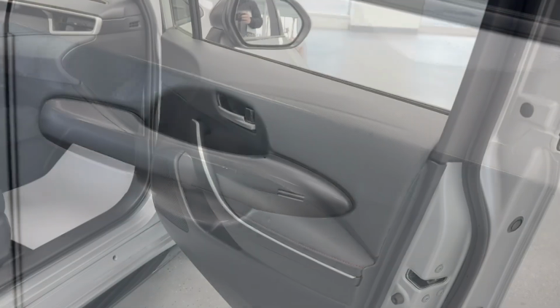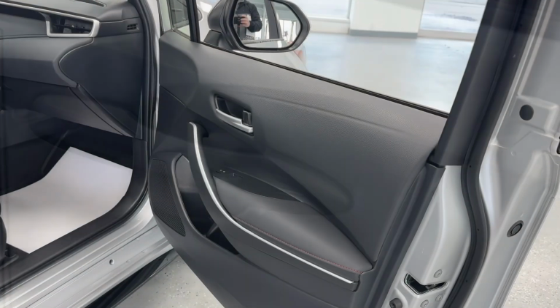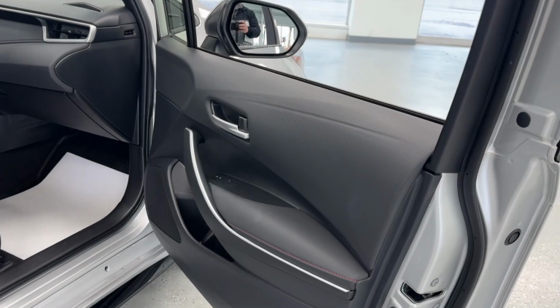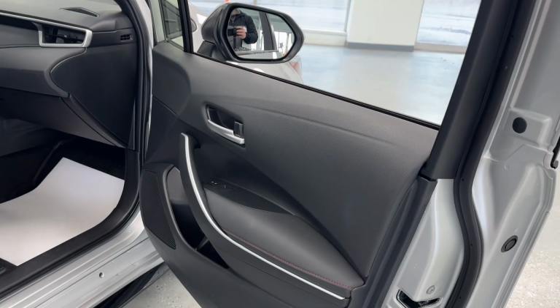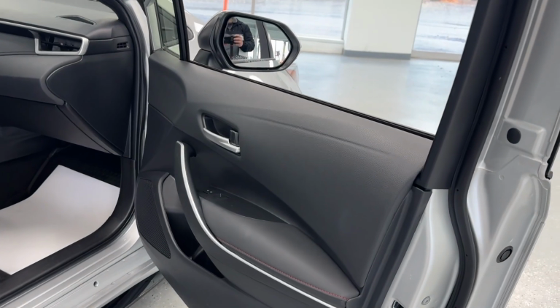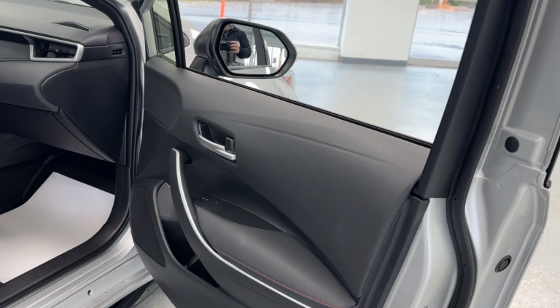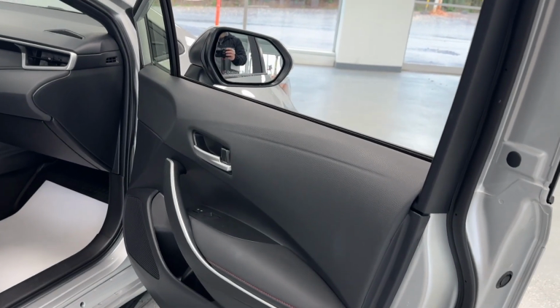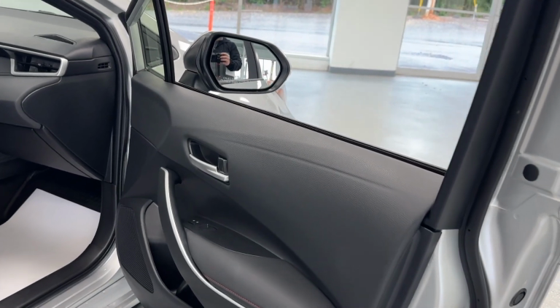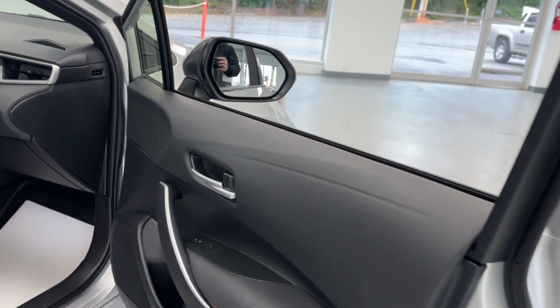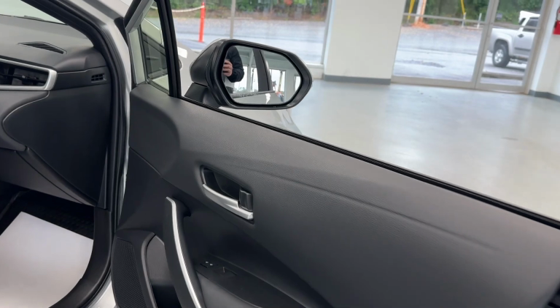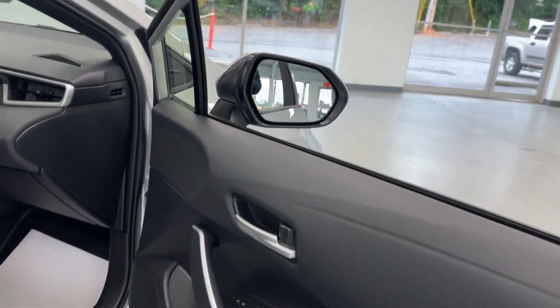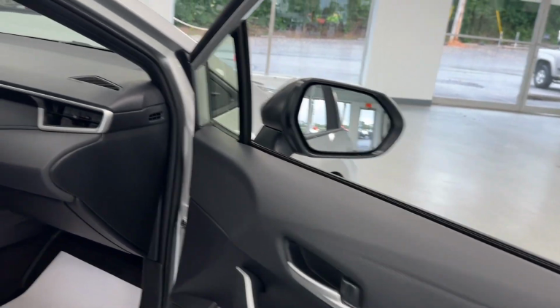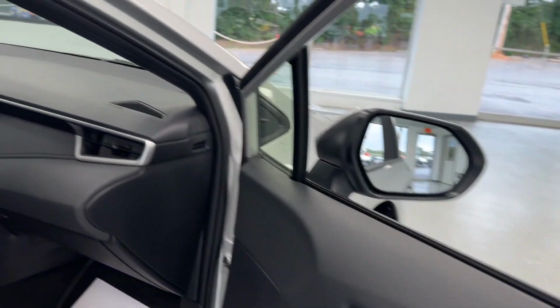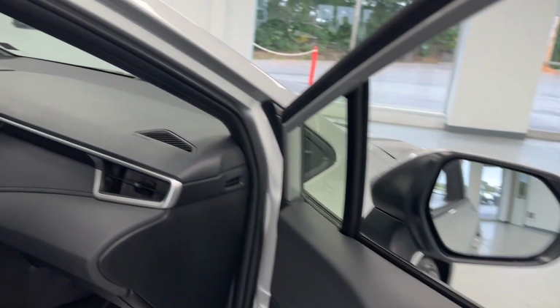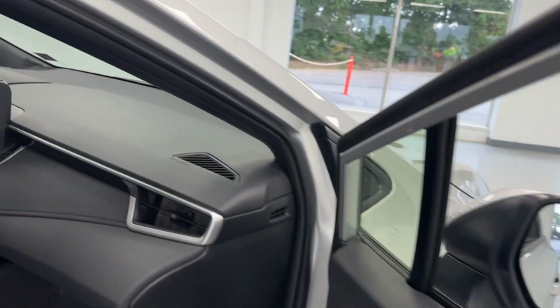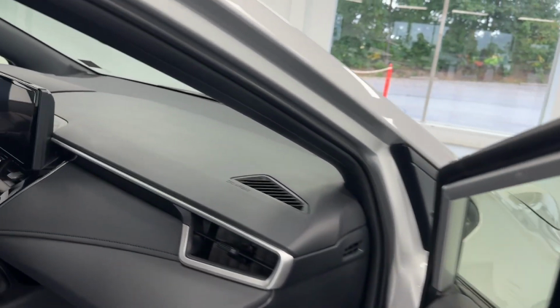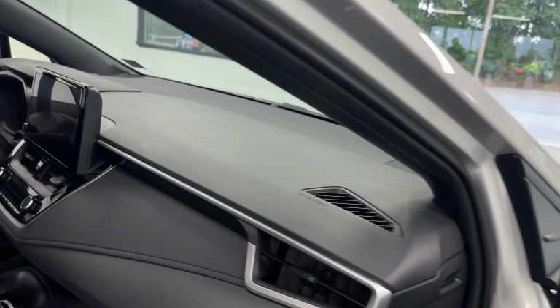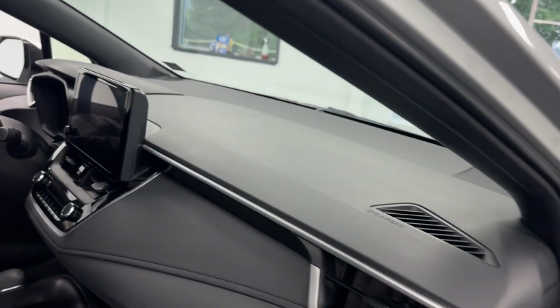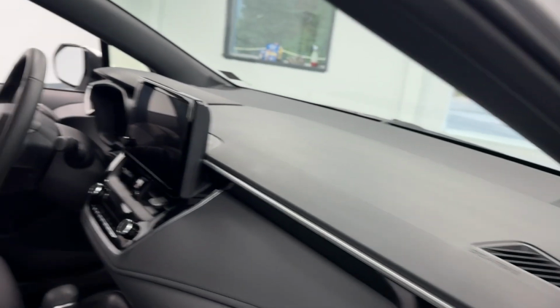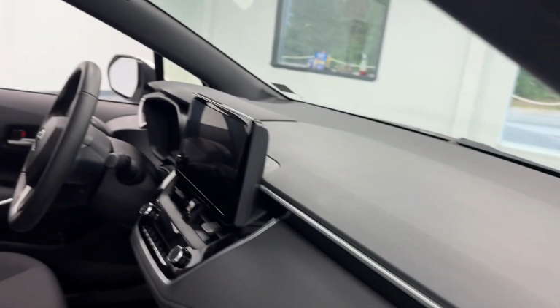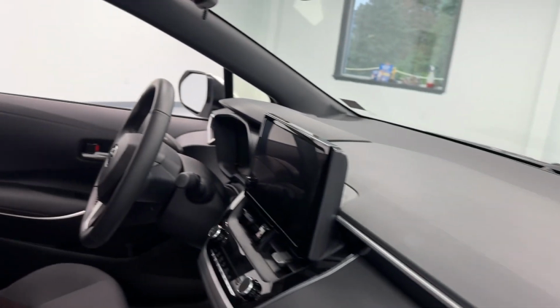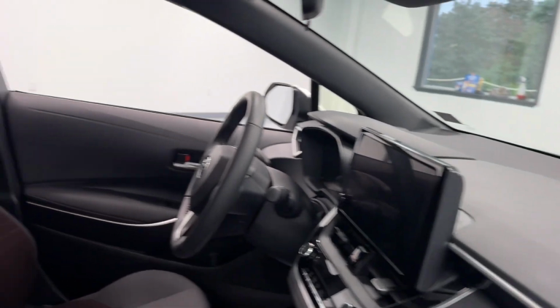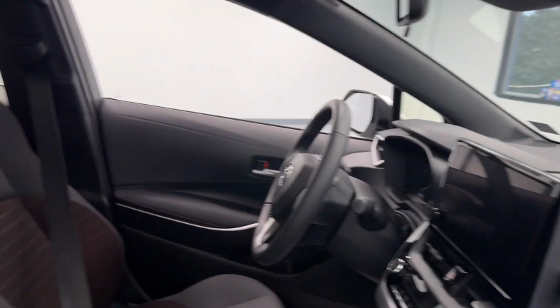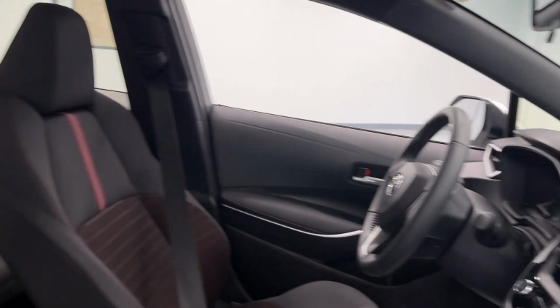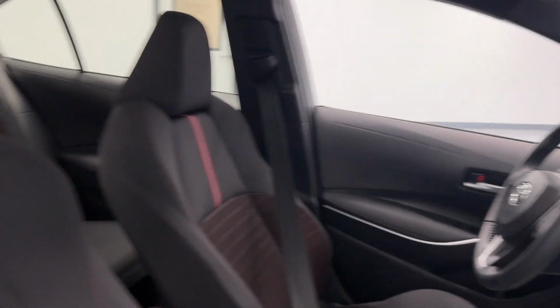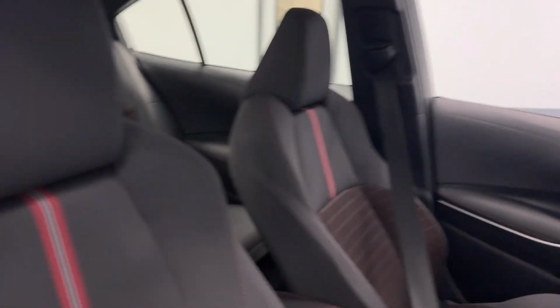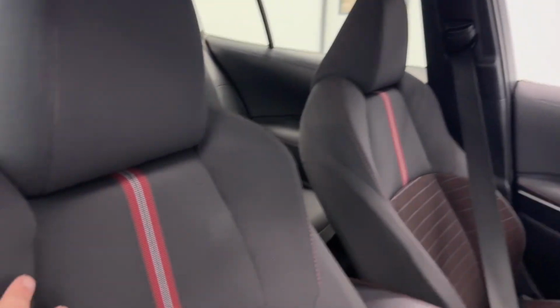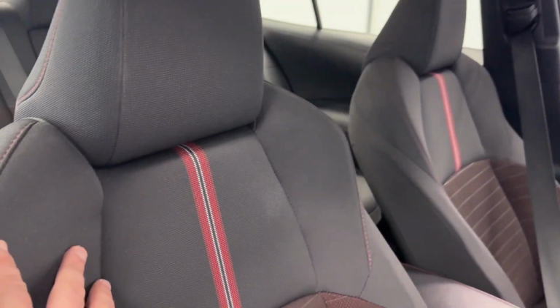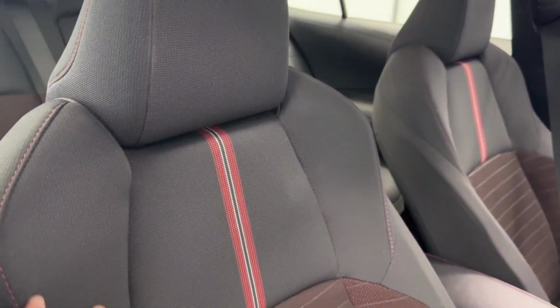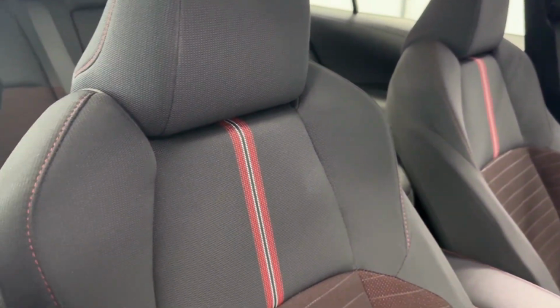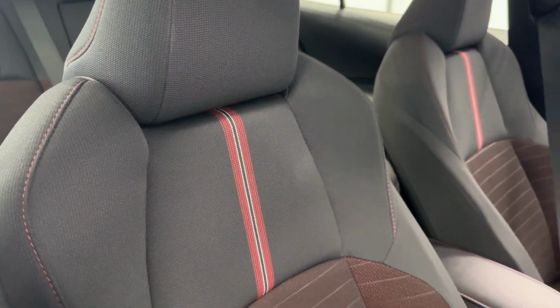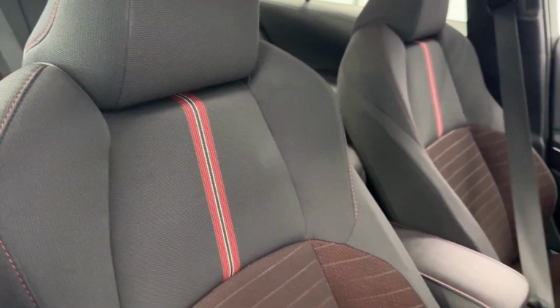Looking into the interior, you will be met with a black on black theme with some brushed aluminum, and as you can see that's going to continue throughout the entire interior of the vehicle. Of course you do have these premium cloth seats with your red stitching.